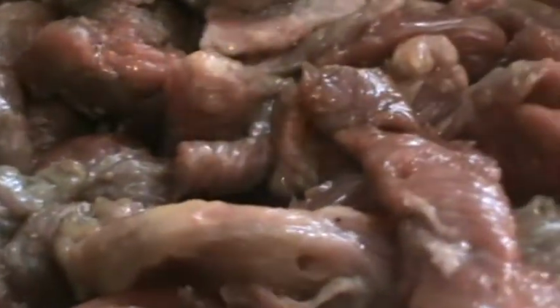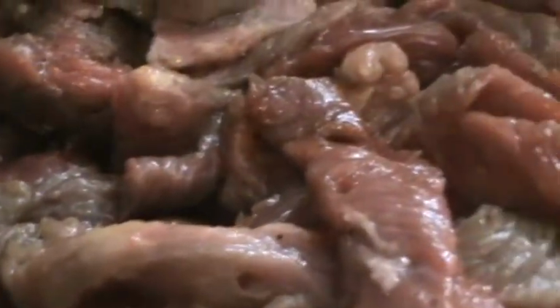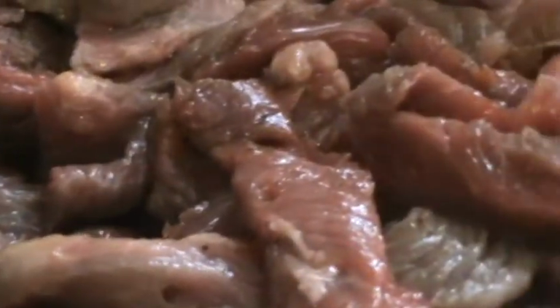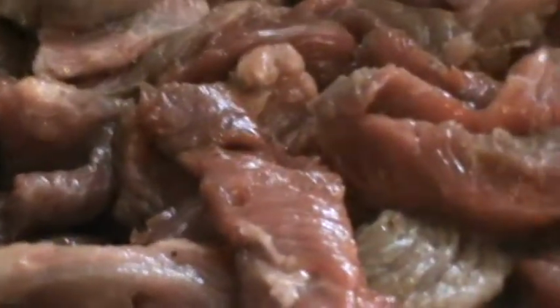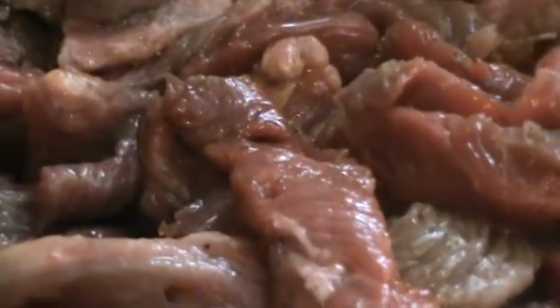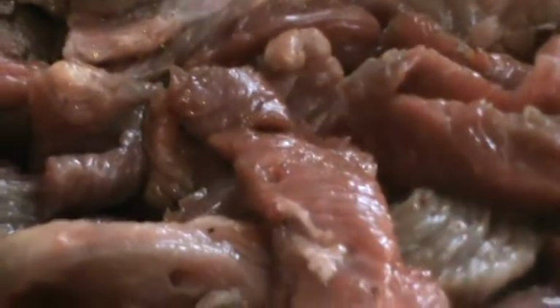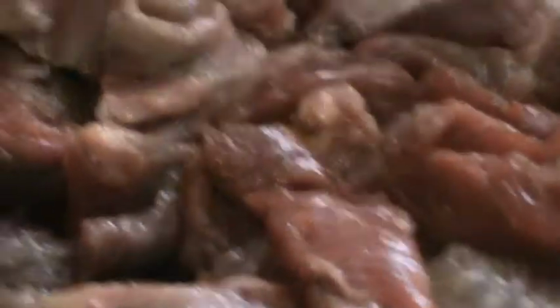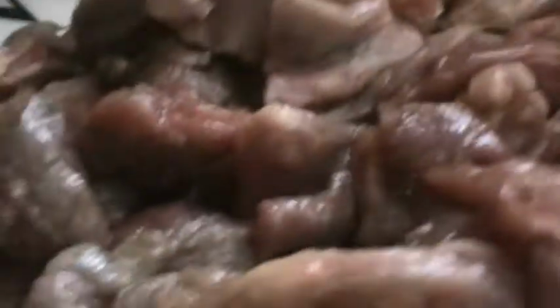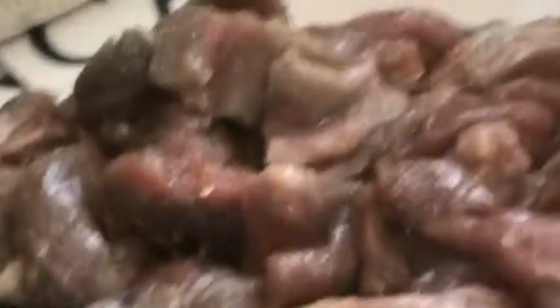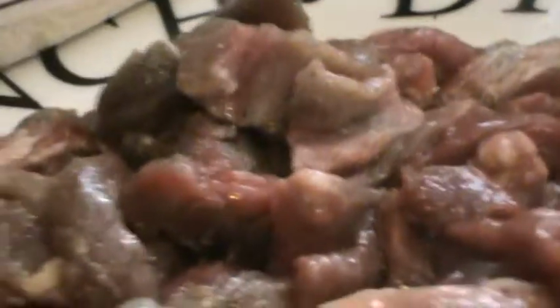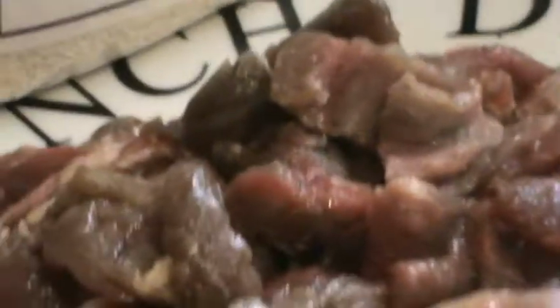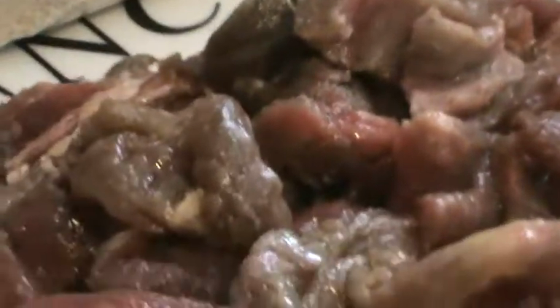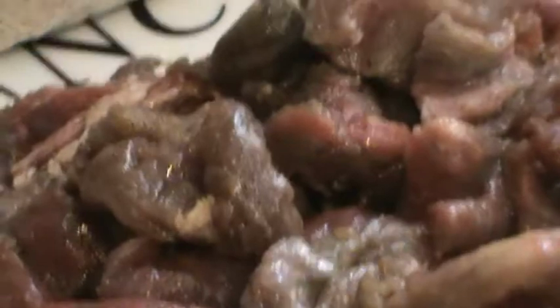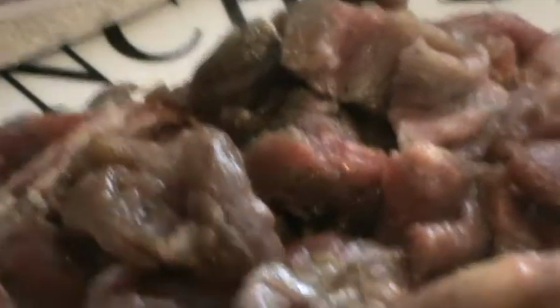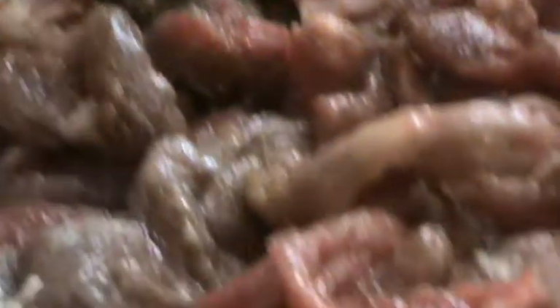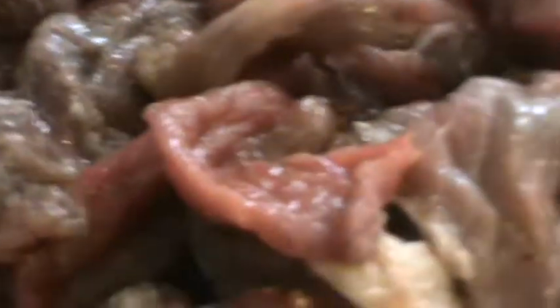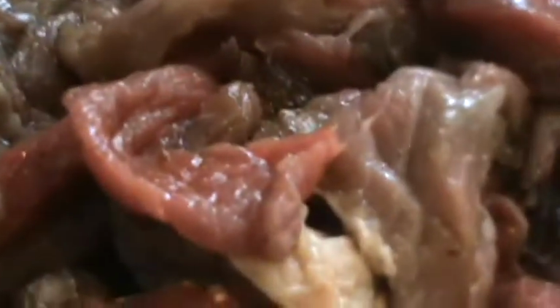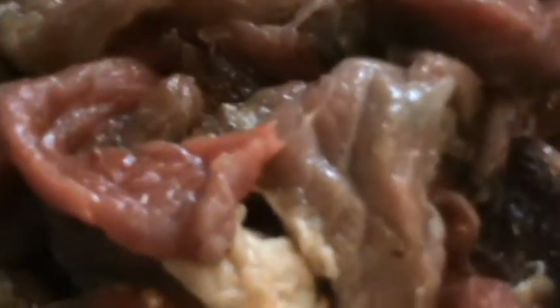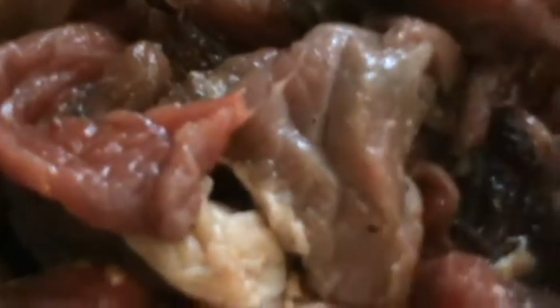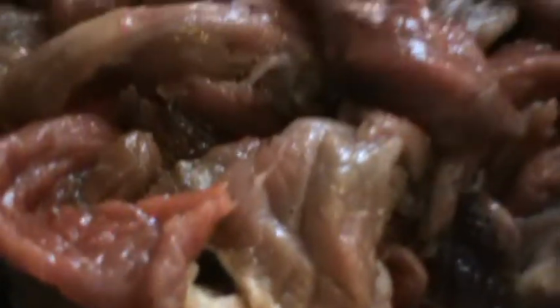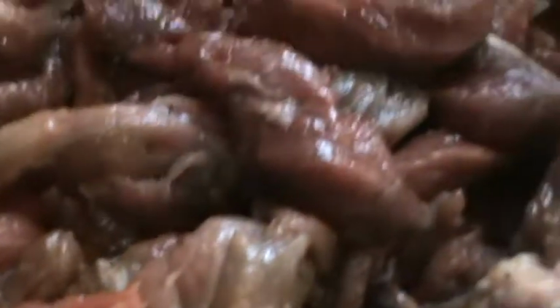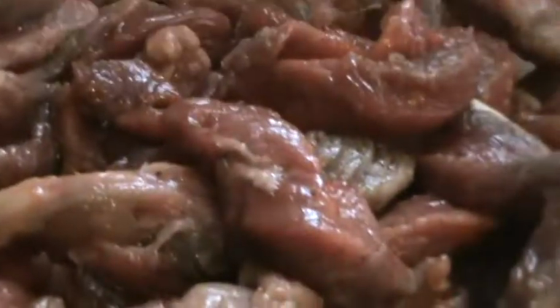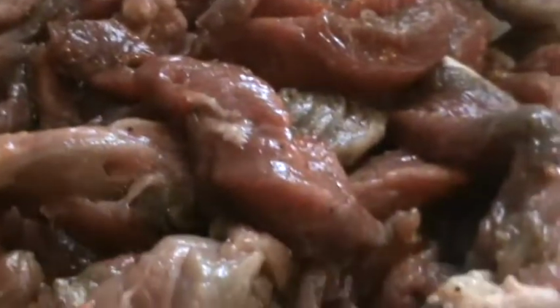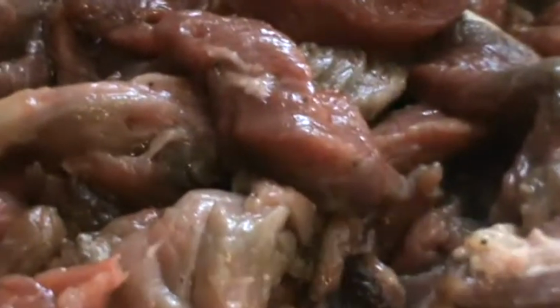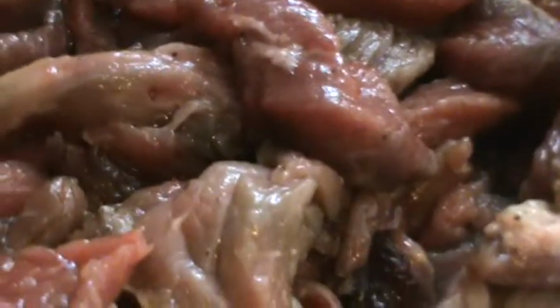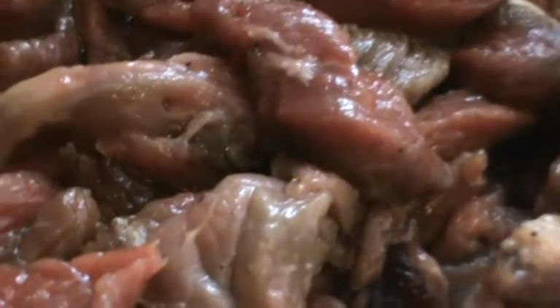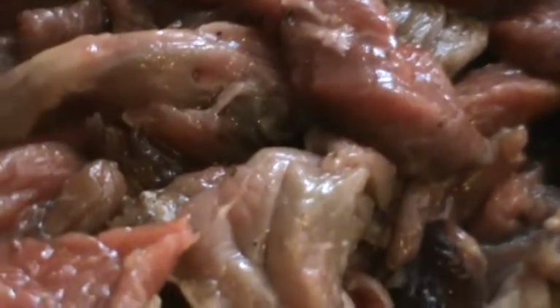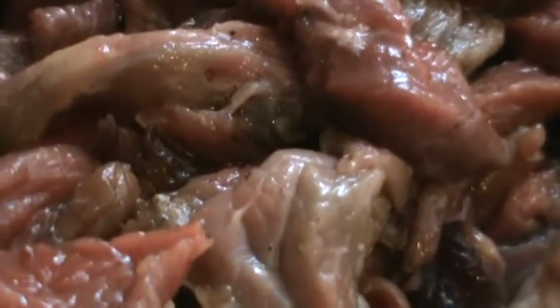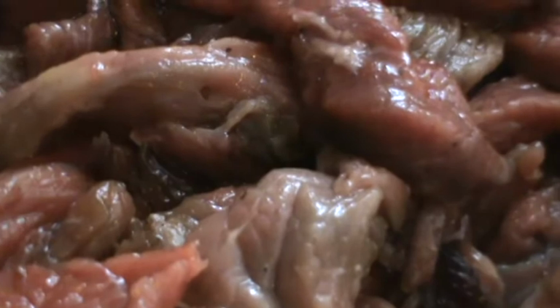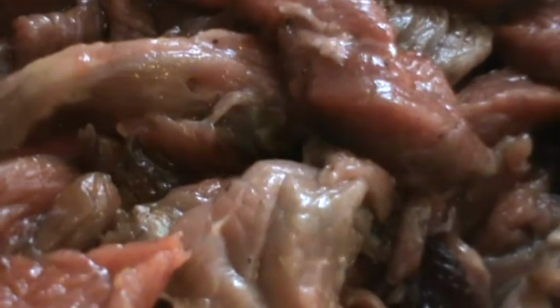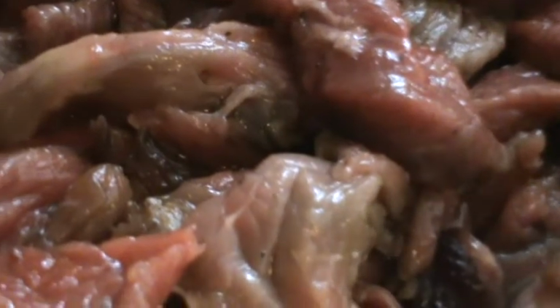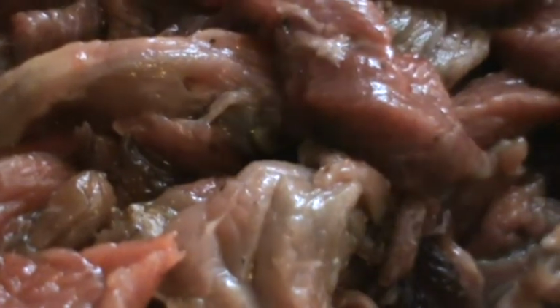And we can mix in and then marinate it for like 10 to 15 minutes.